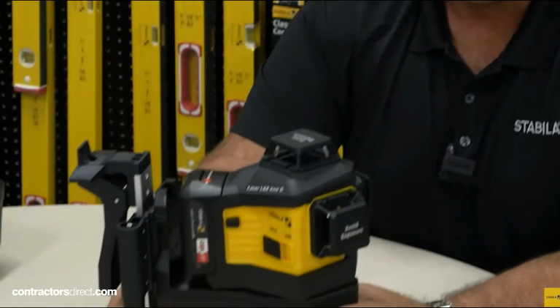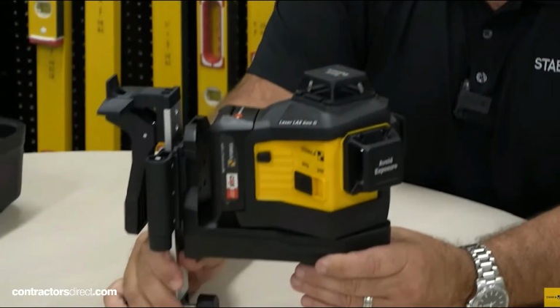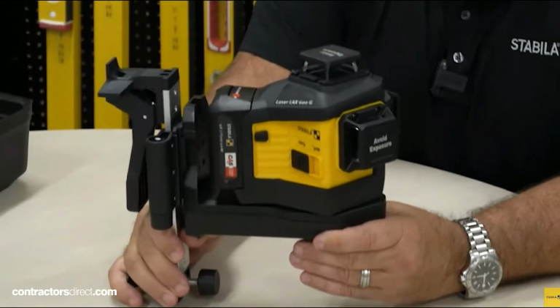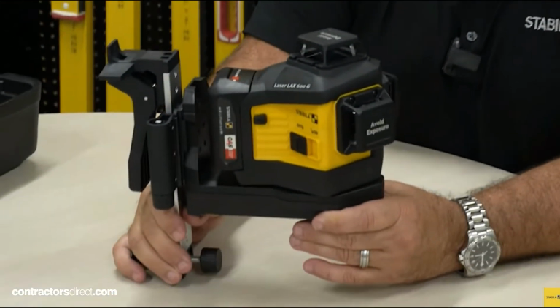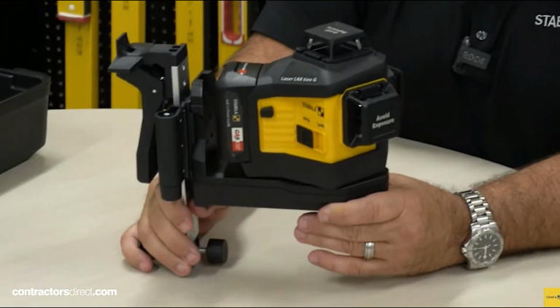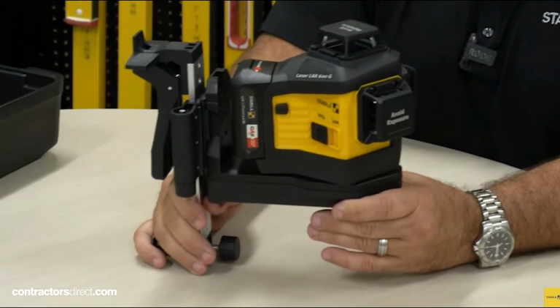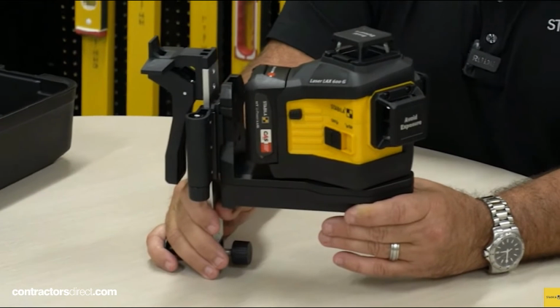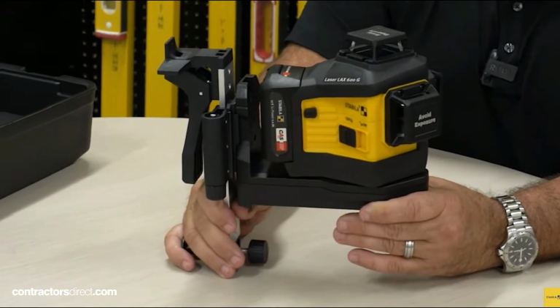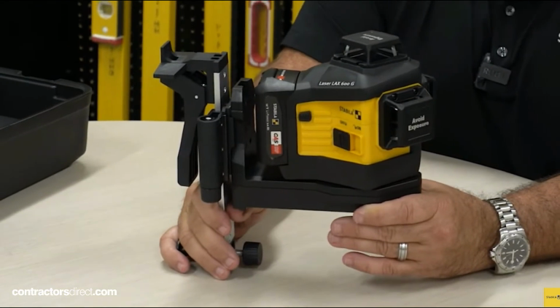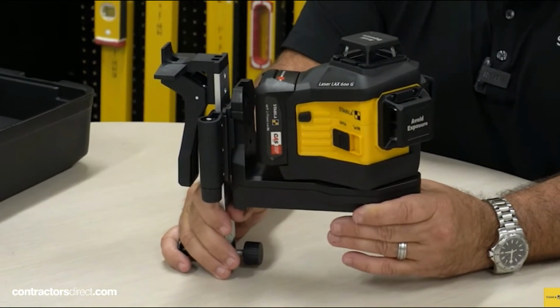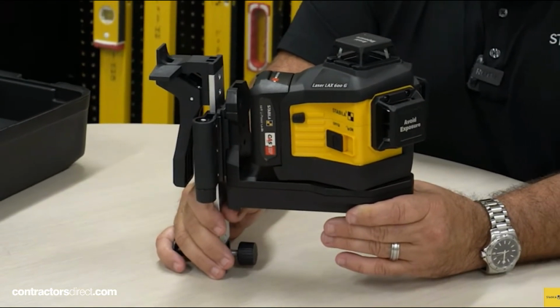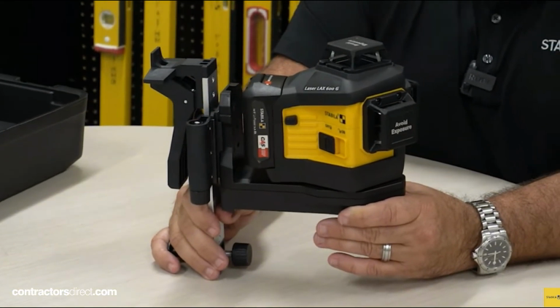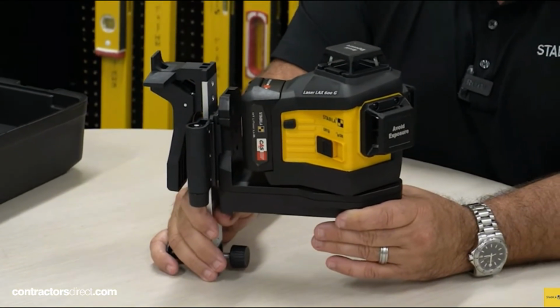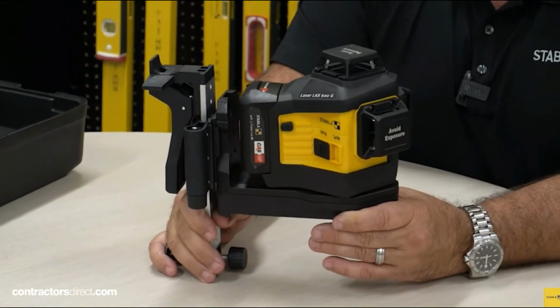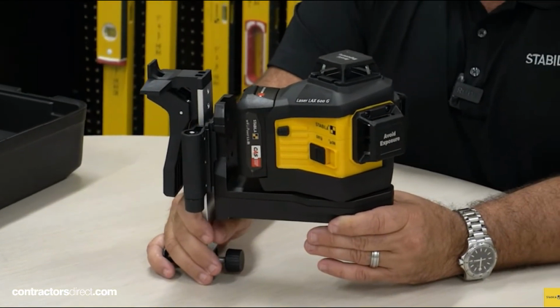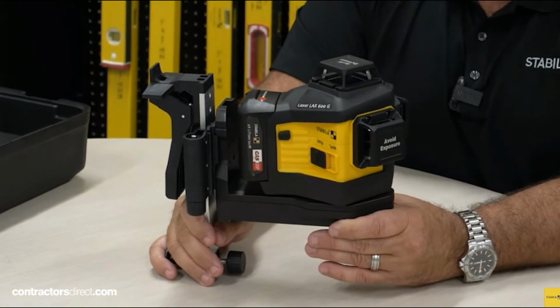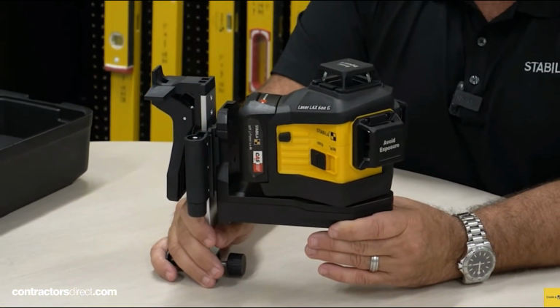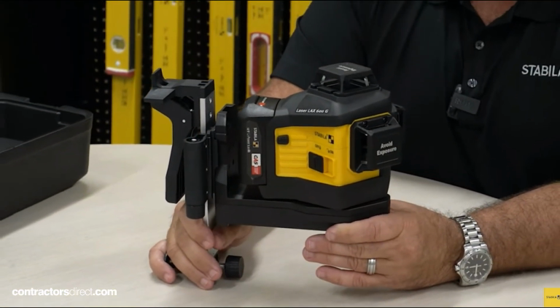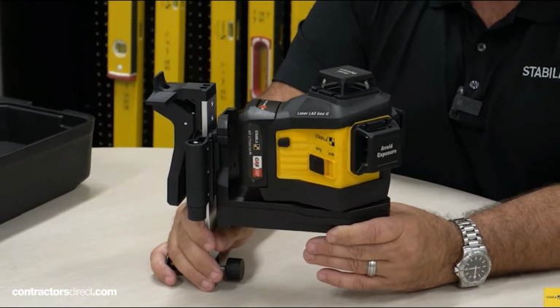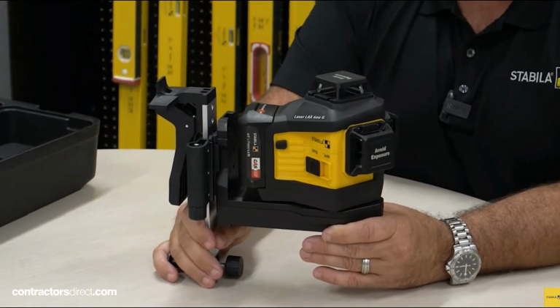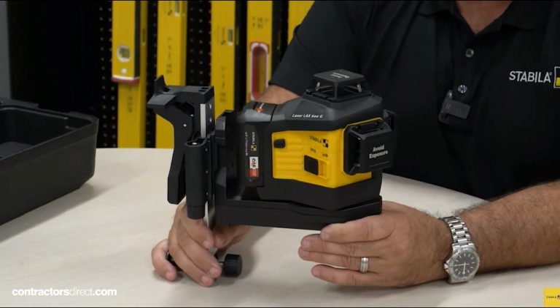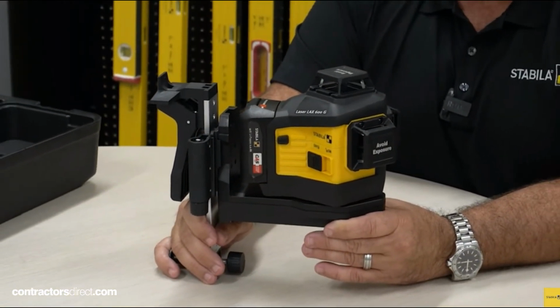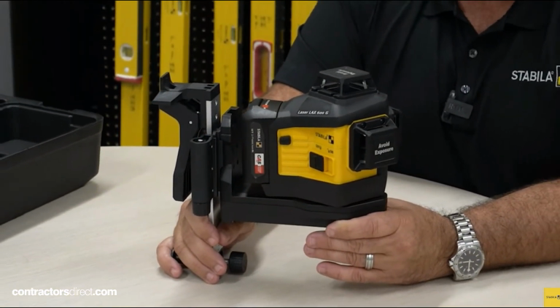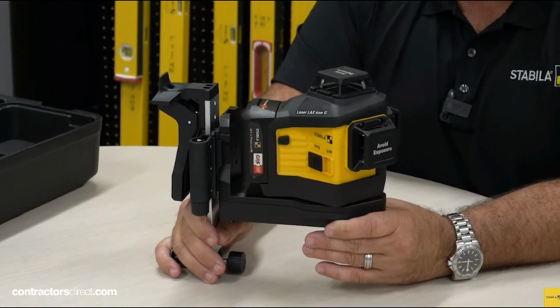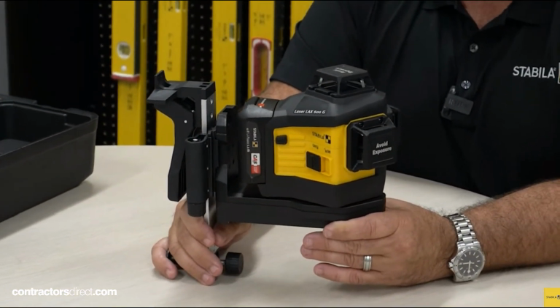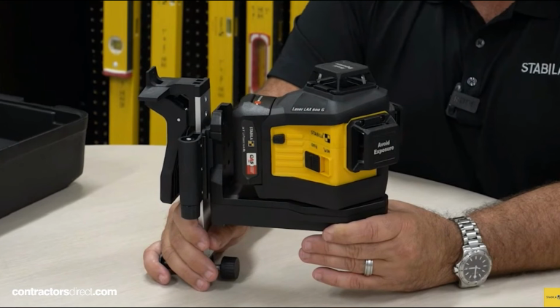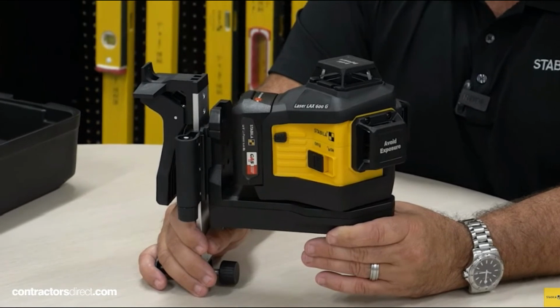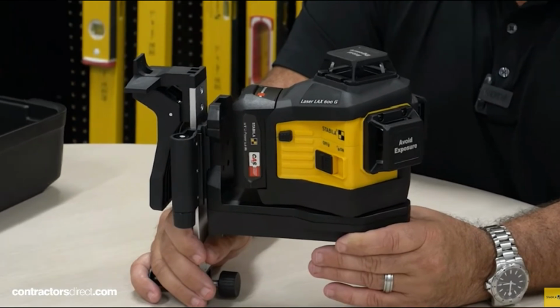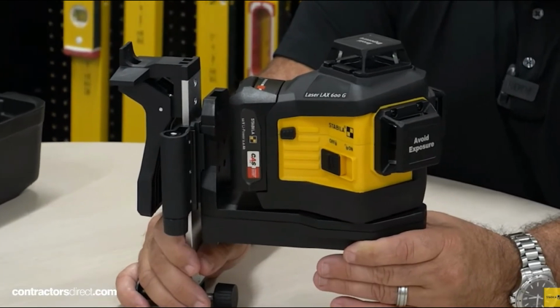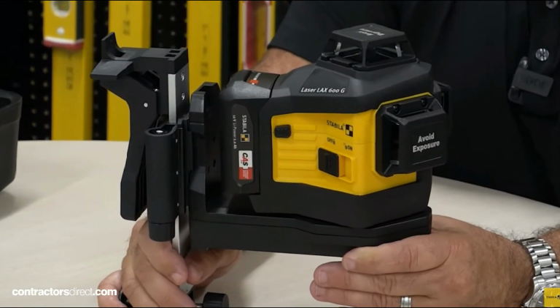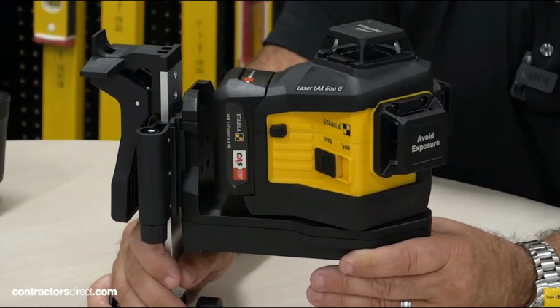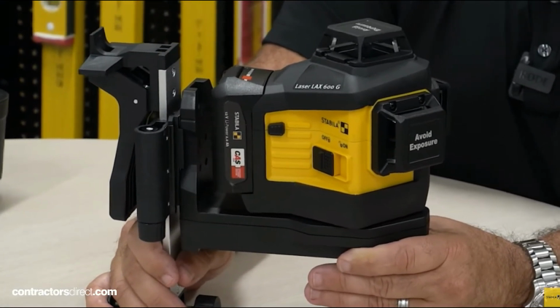Runtime is 15 hours. The accuracy is 1/8 inch at 30 feet. This is a great setup for any interior, exterior, commercial, or residential job applications.